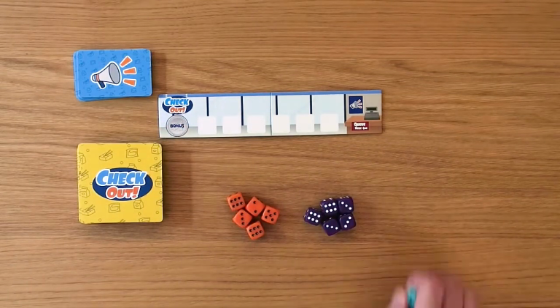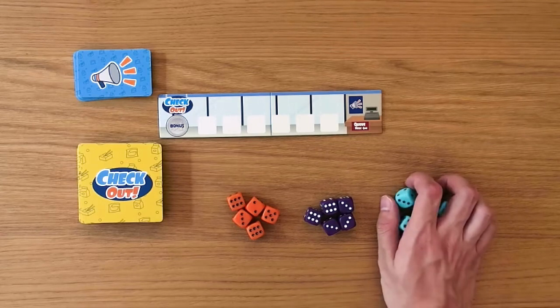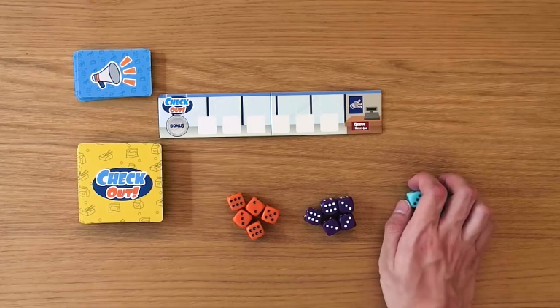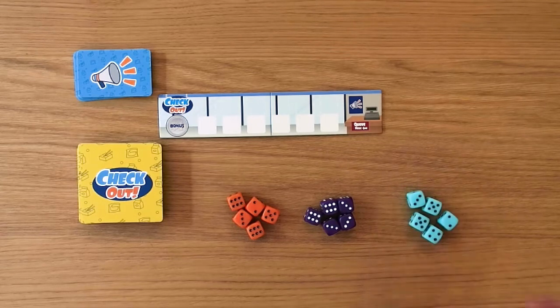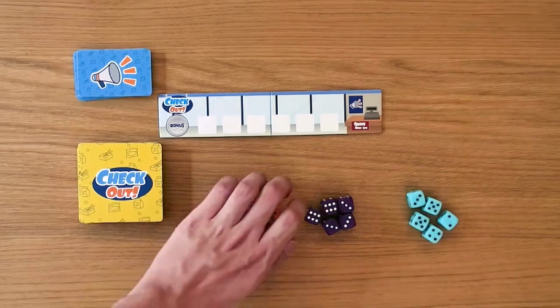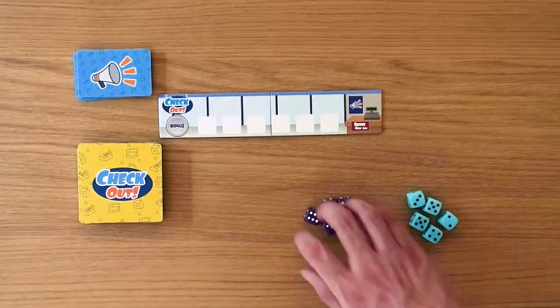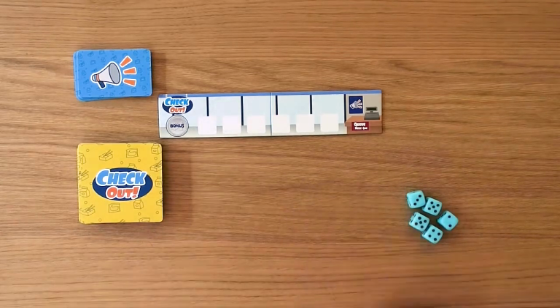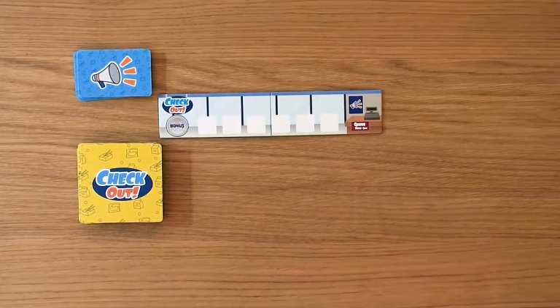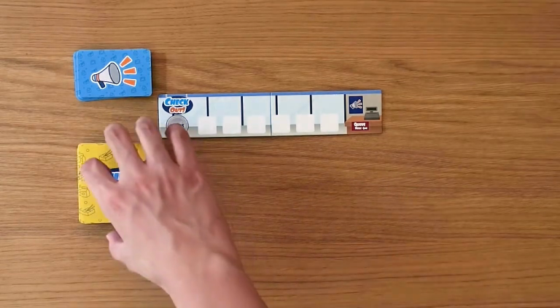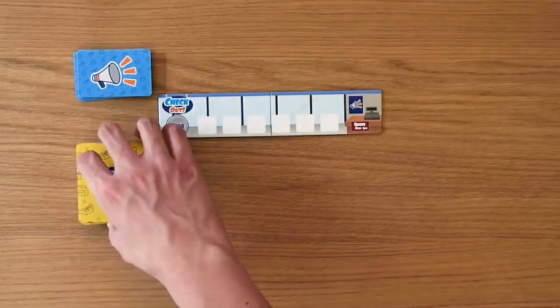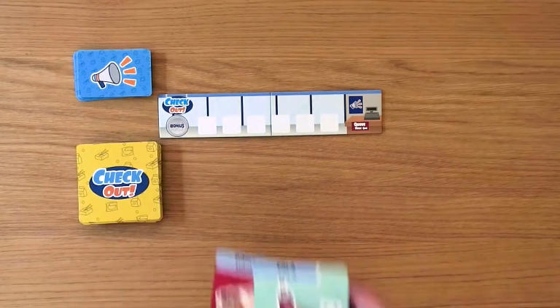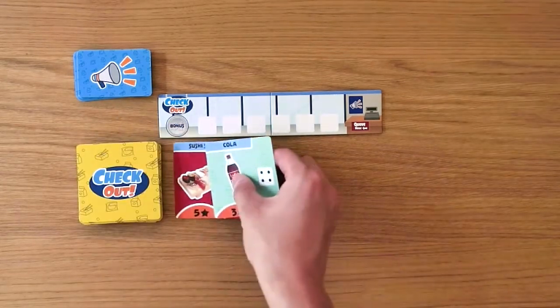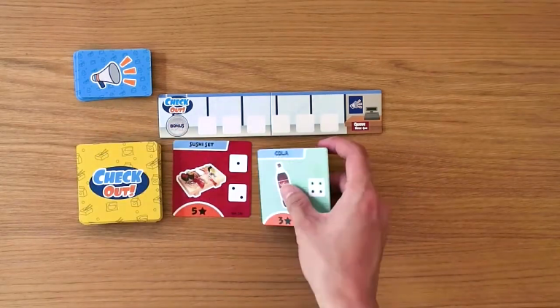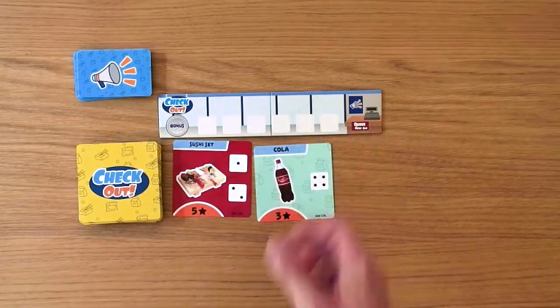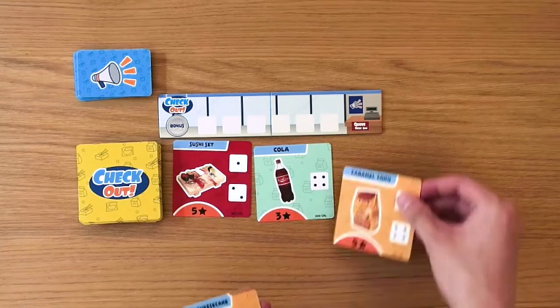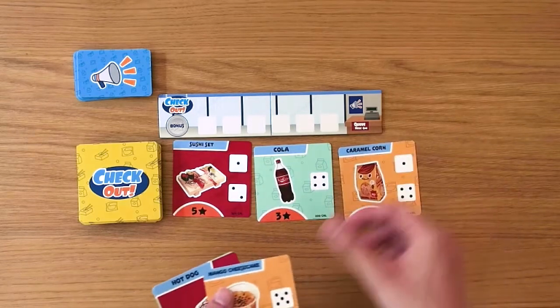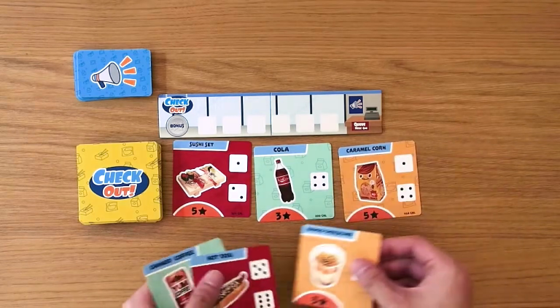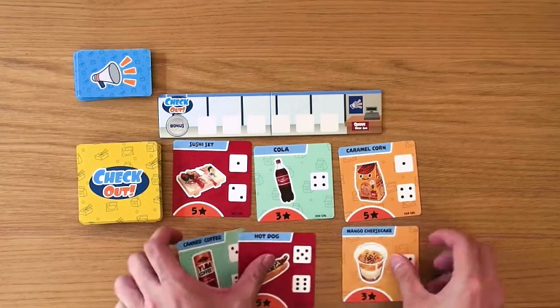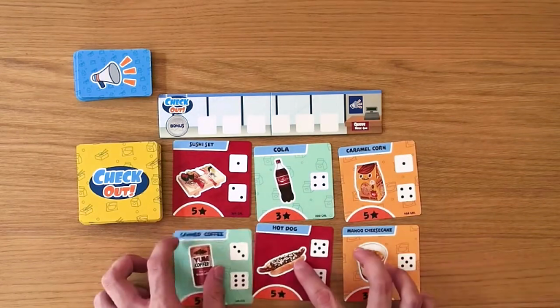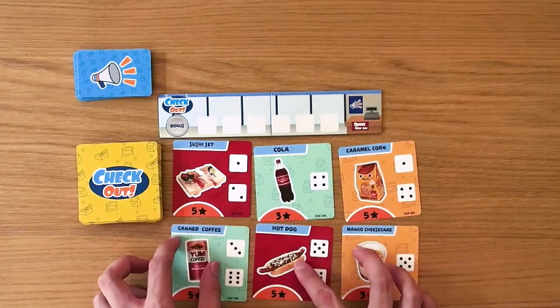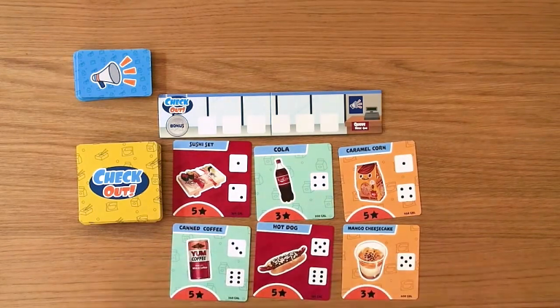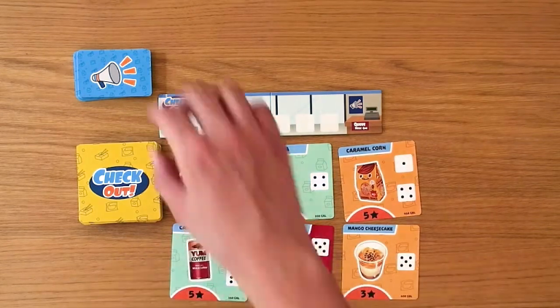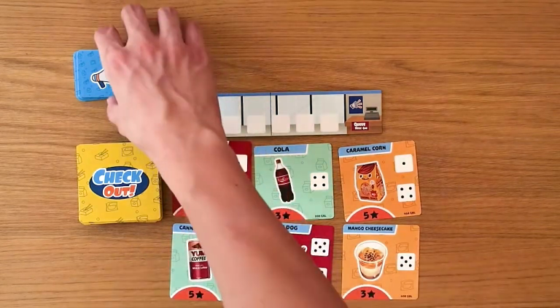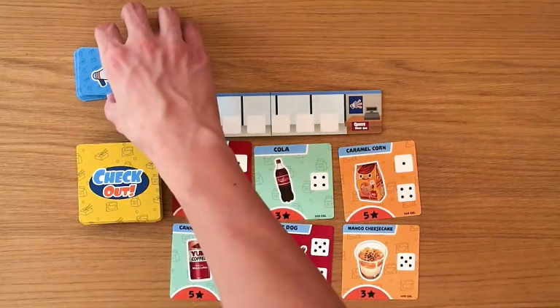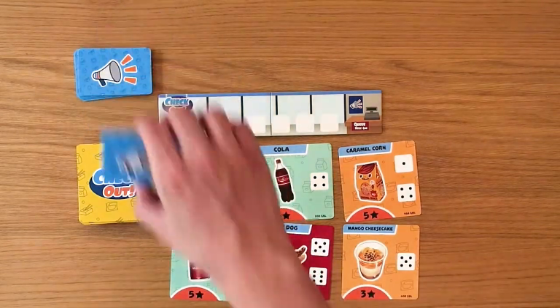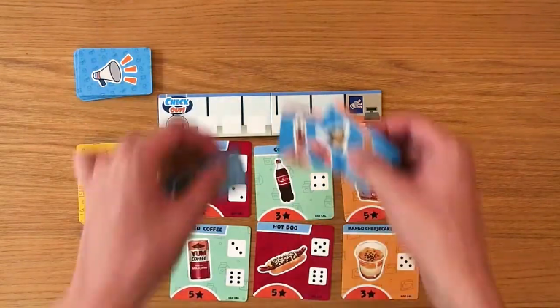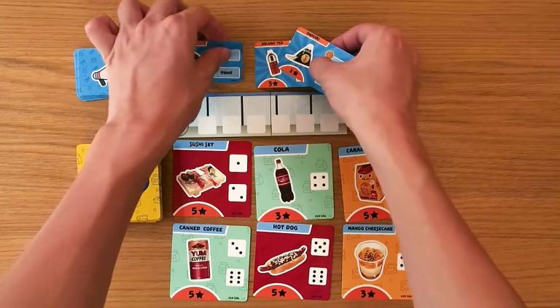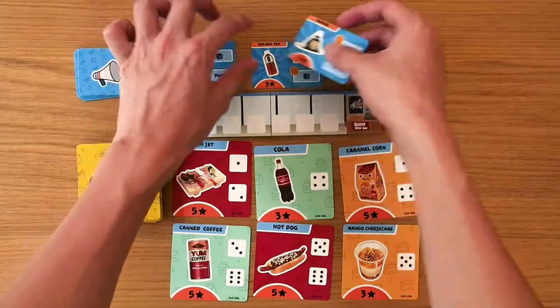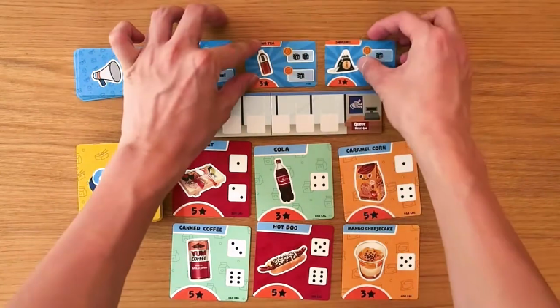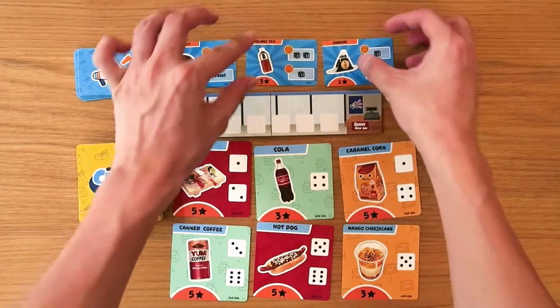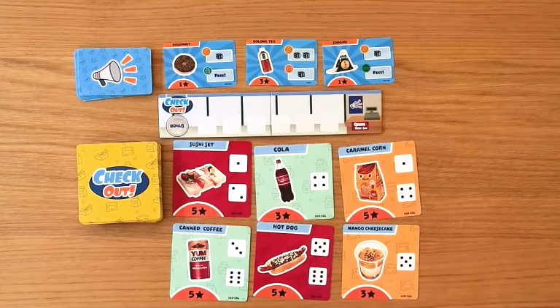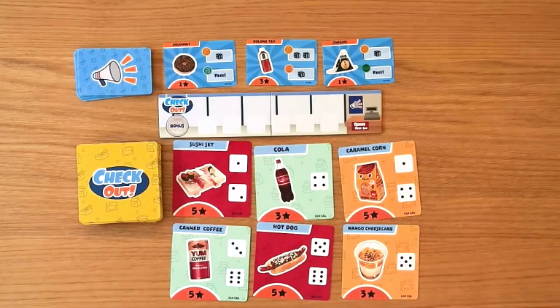A game consists of 5 rounds: 4 regular rounds and 1 bonus round. At the start of the round, lay out 2 product cards per player and 1 deal card per player. So for a 3-player game, that's 6 products and 3 deals.